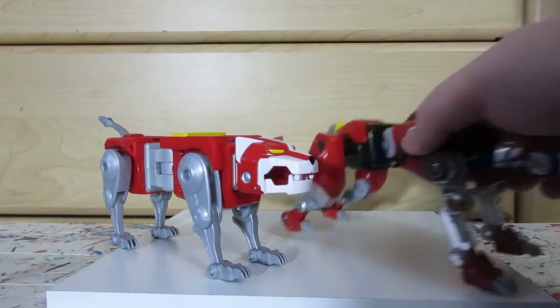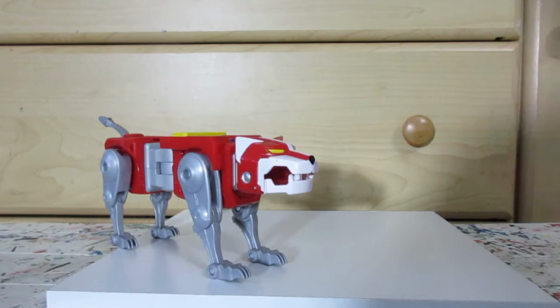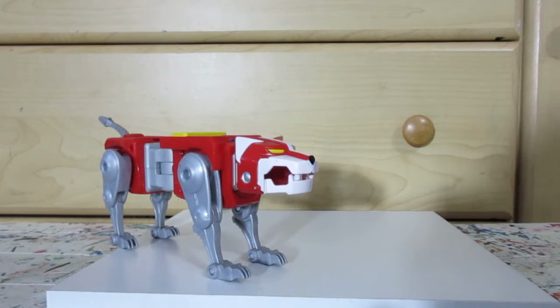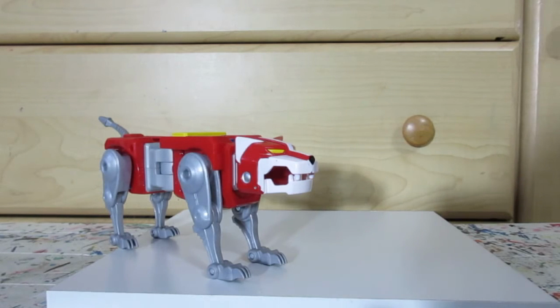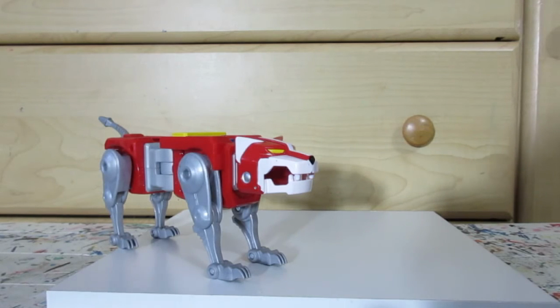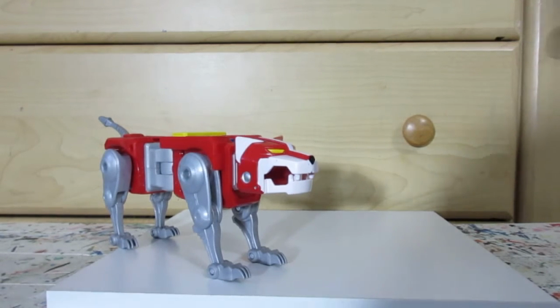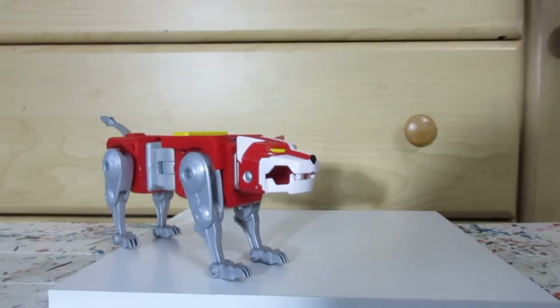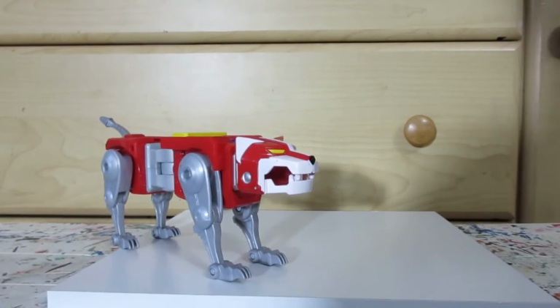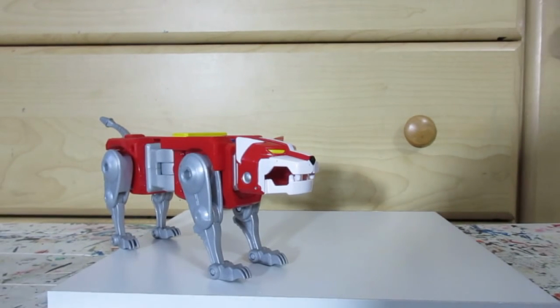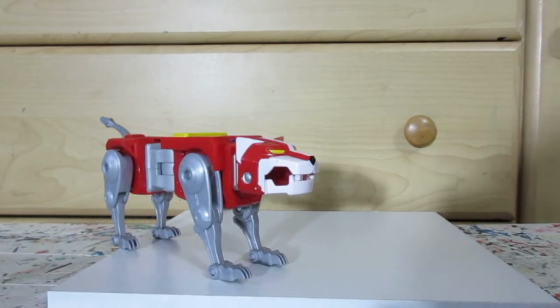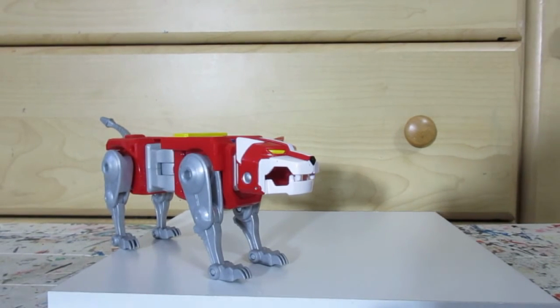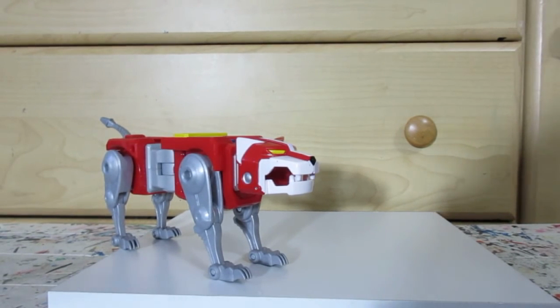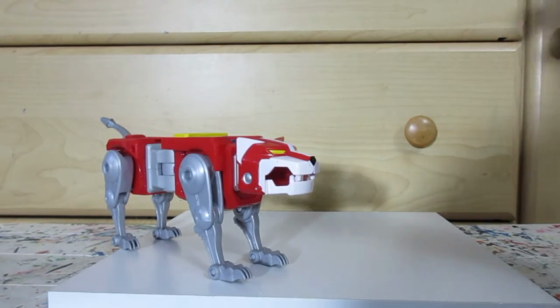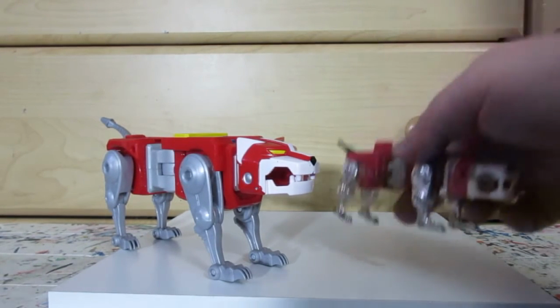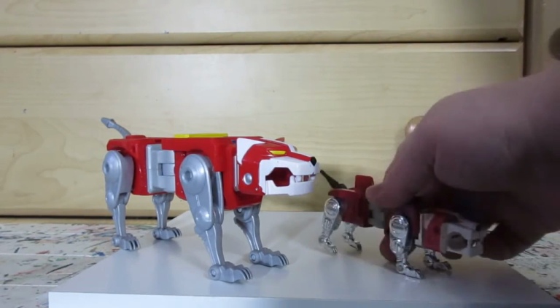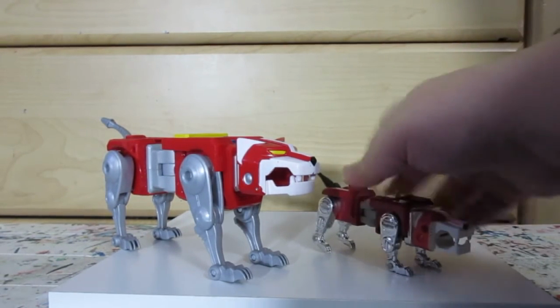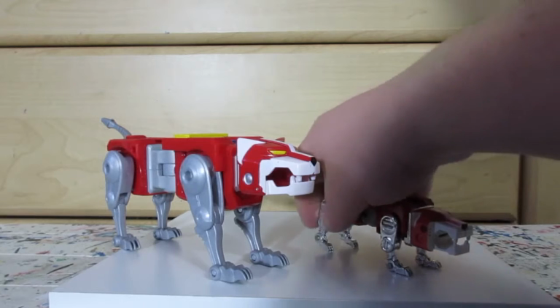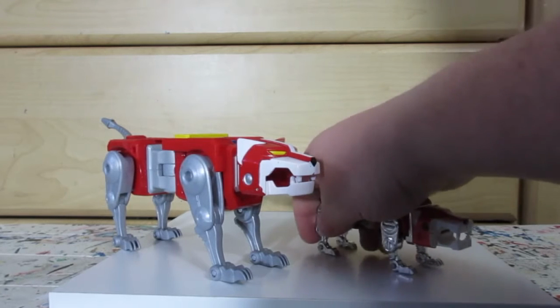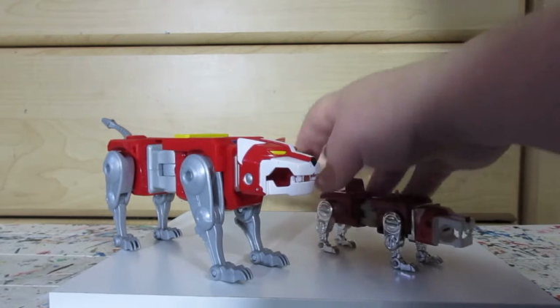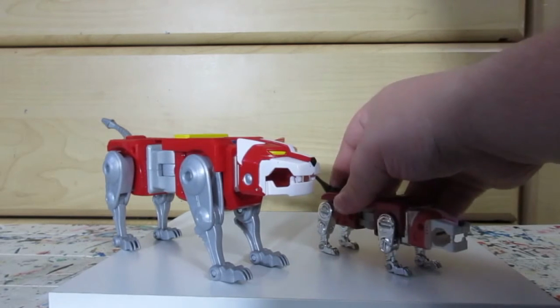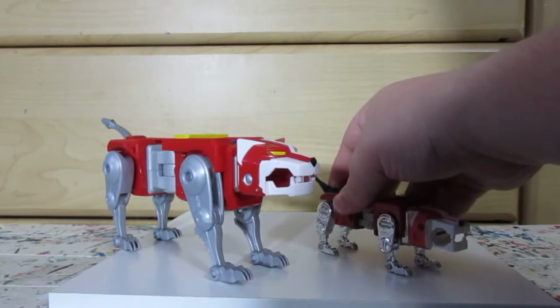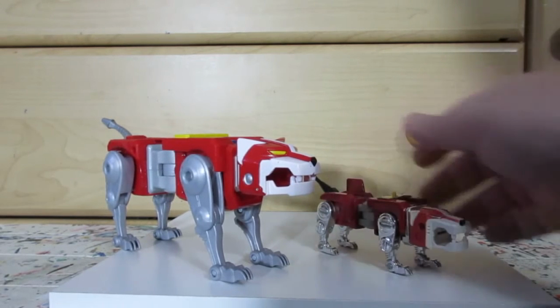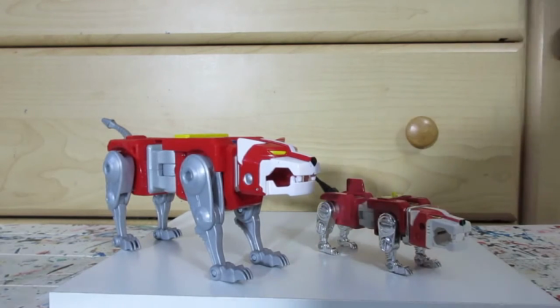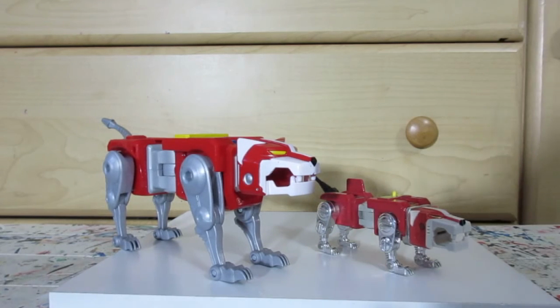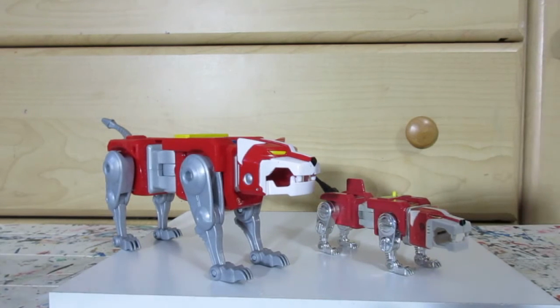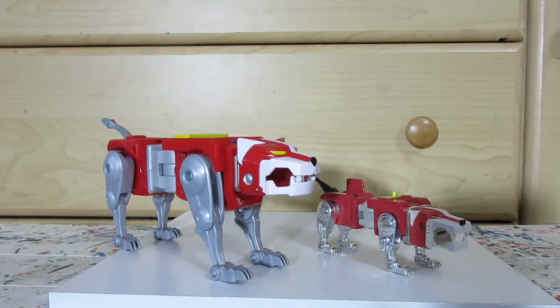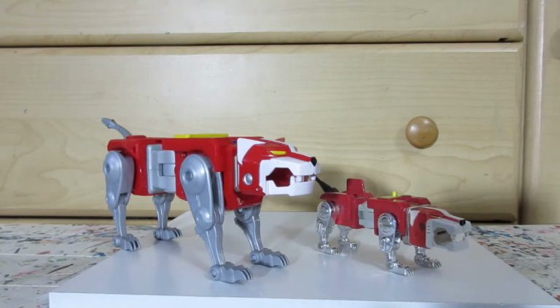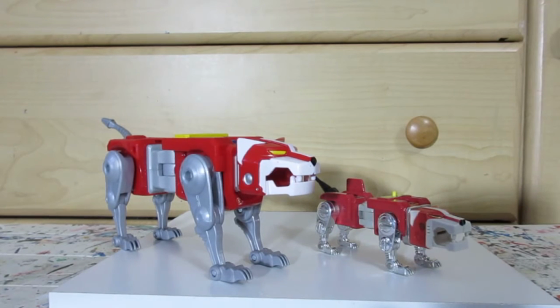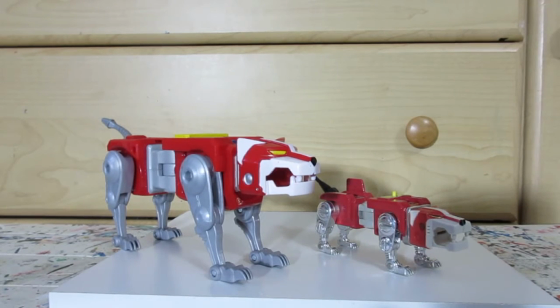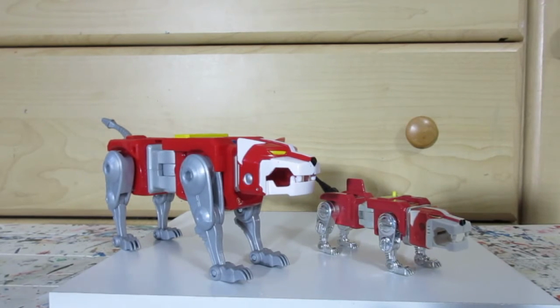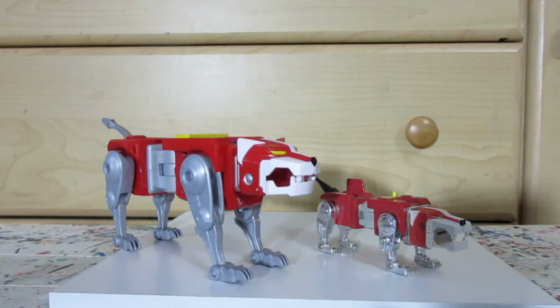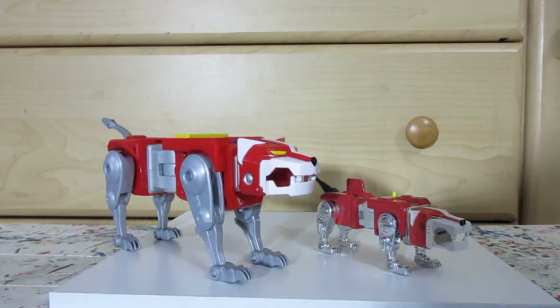Alright, there's that one, and now here it is with this one — the little guy.